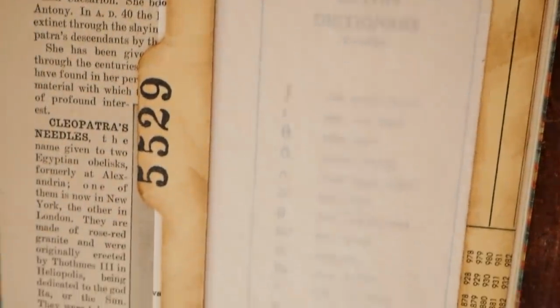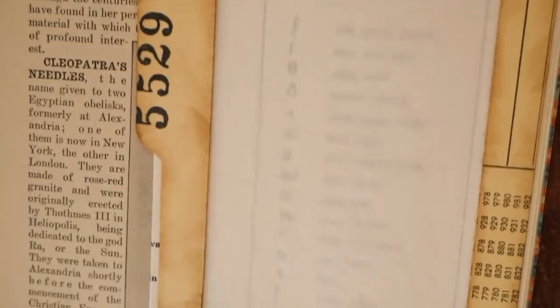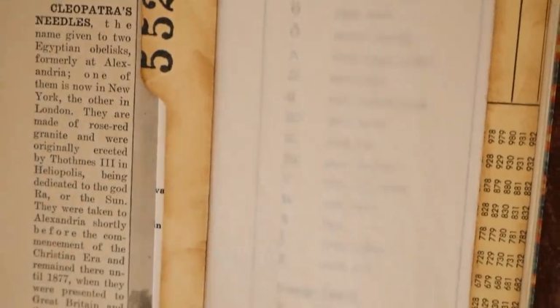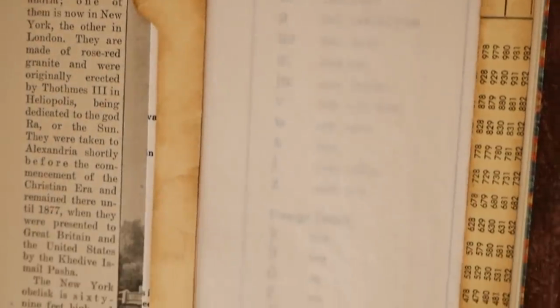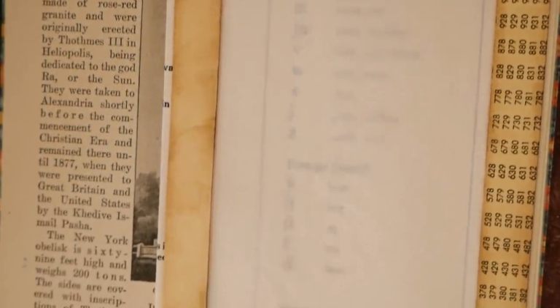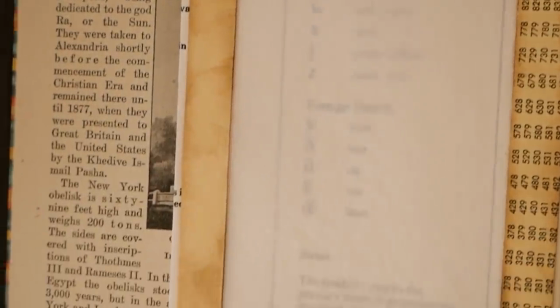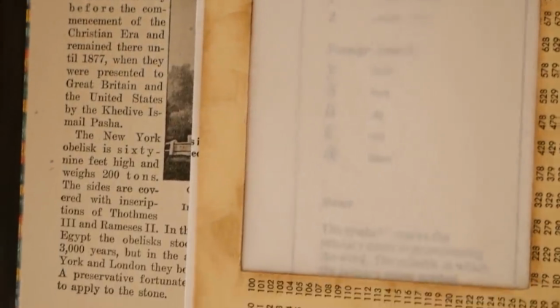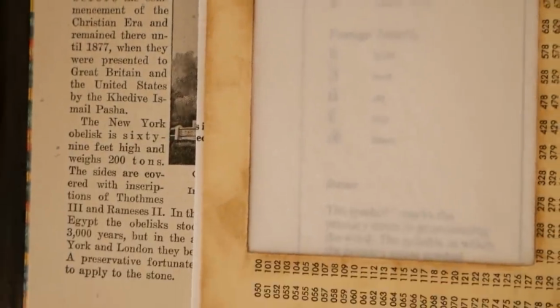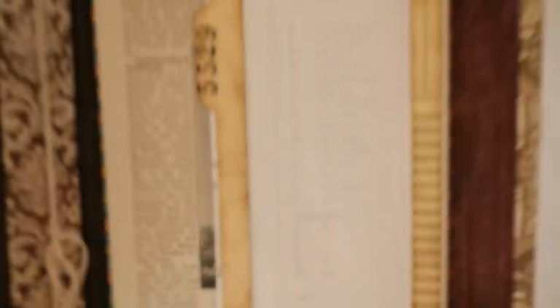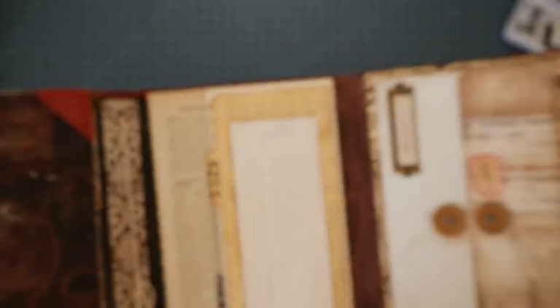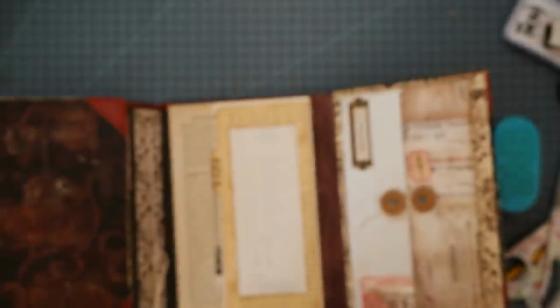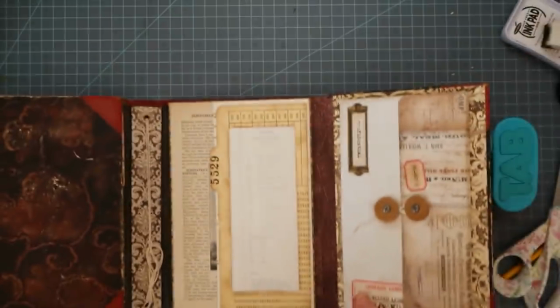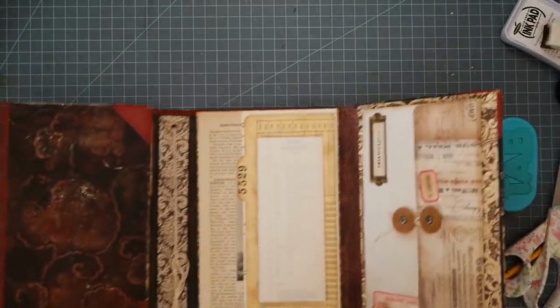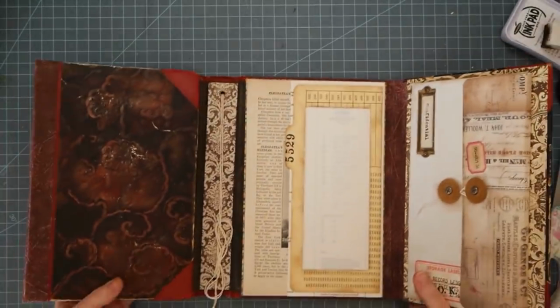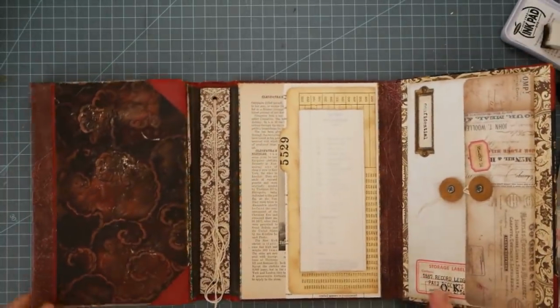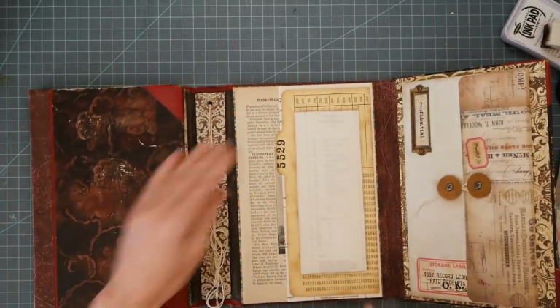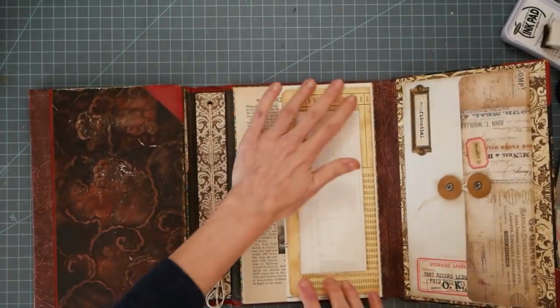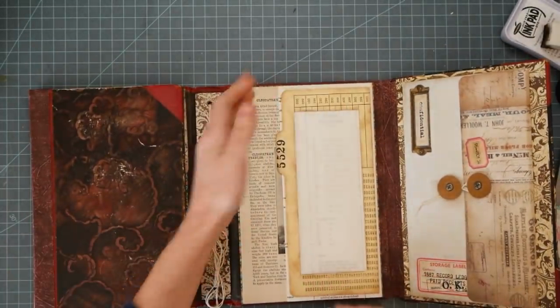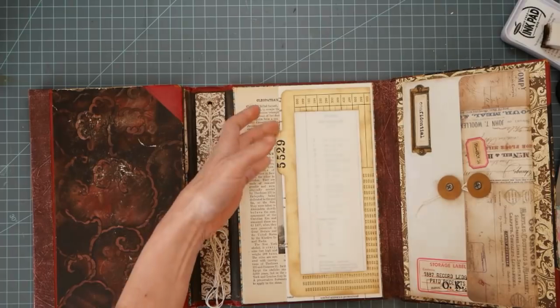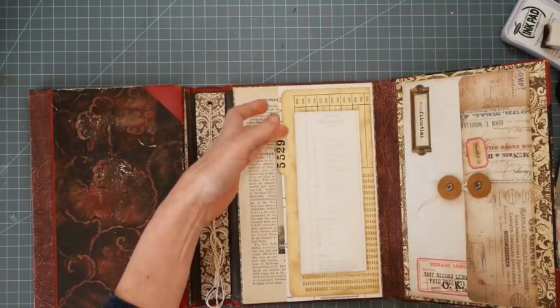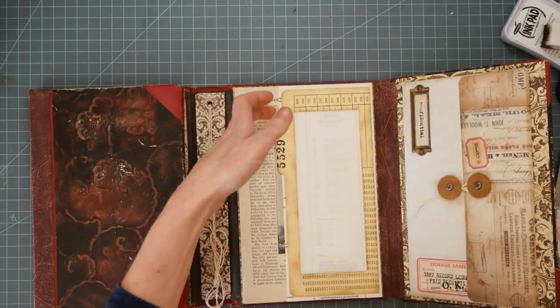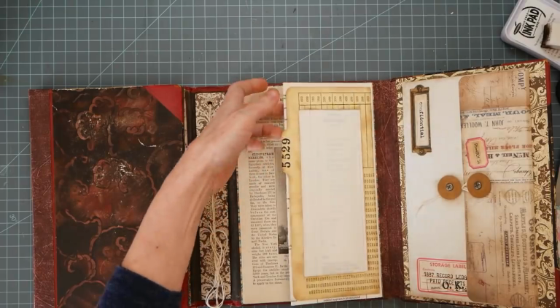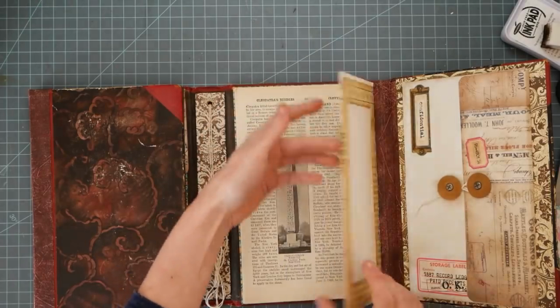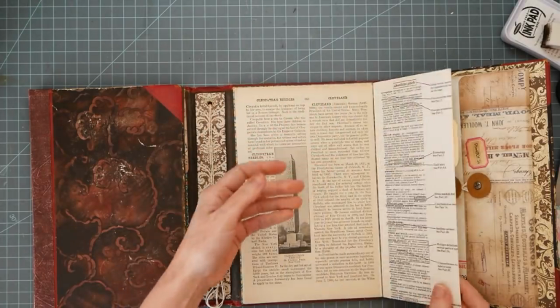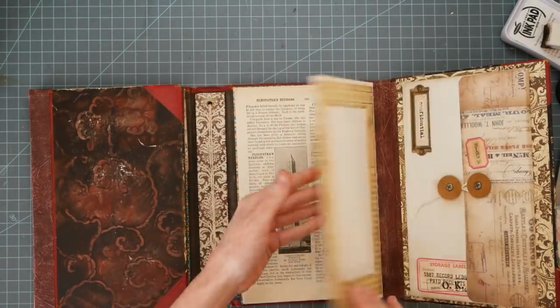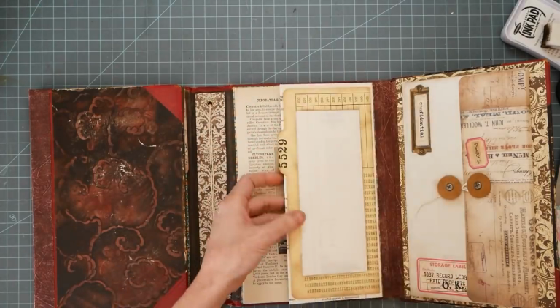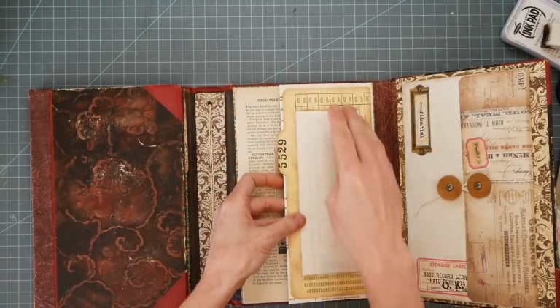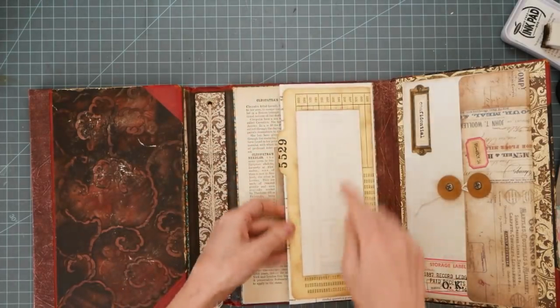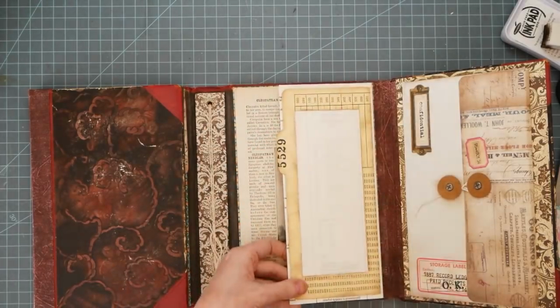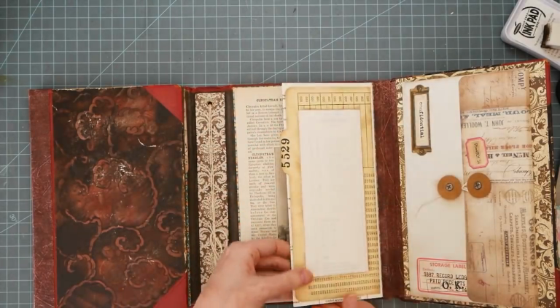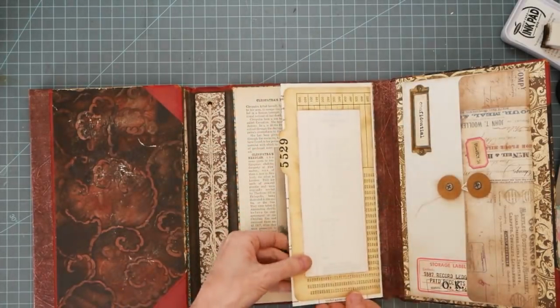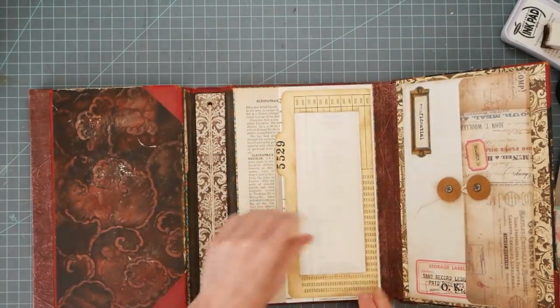So I'm going to add more glue, but just on the three sides — each side and then the bottom. And I will place that right here. If there's nothing in the pocket, you can see the page behind it, which is kind of cool. And then when we go to decorate, we can put something cool in there.